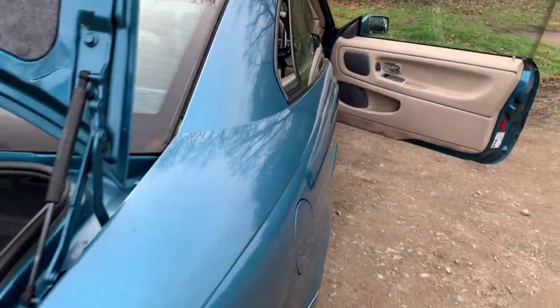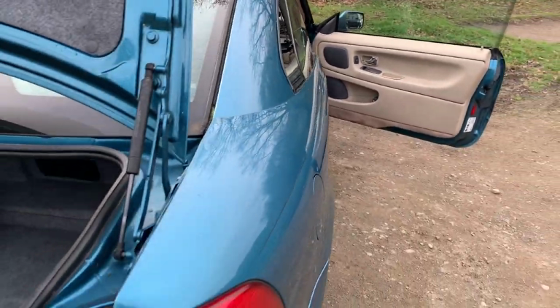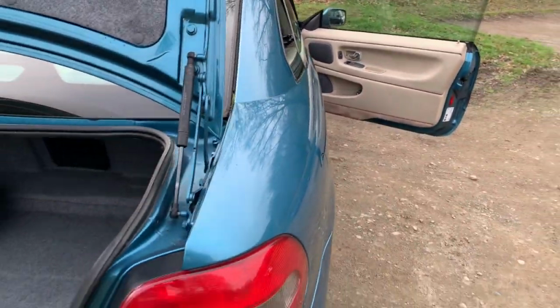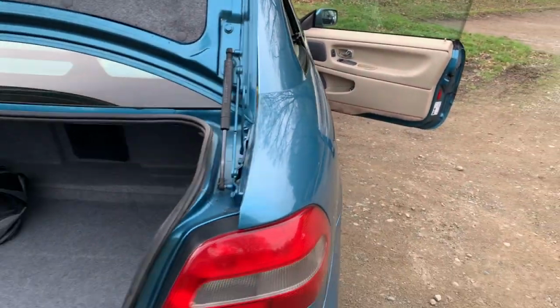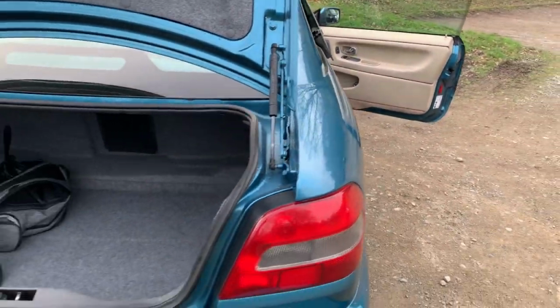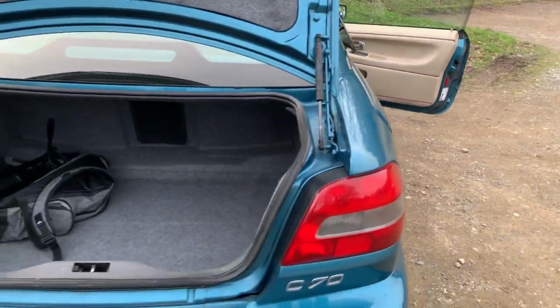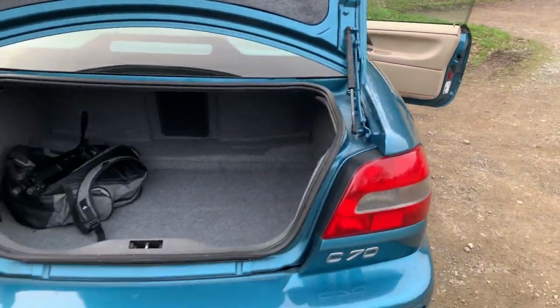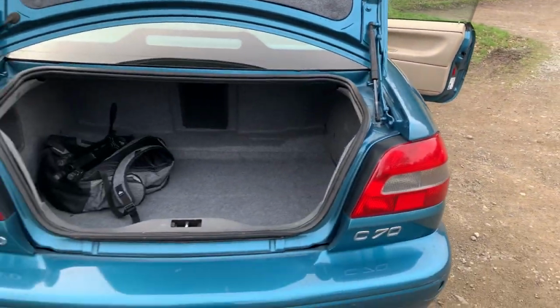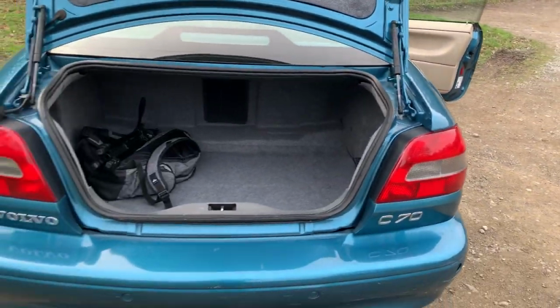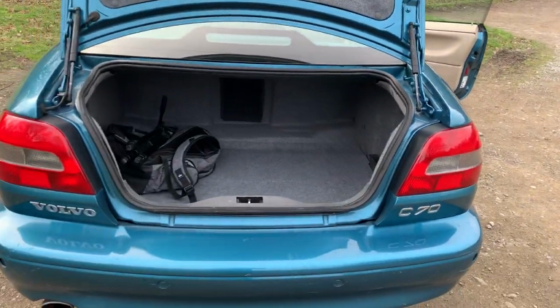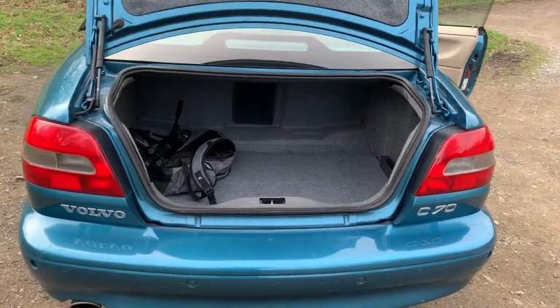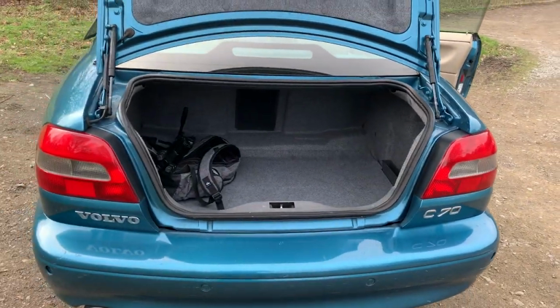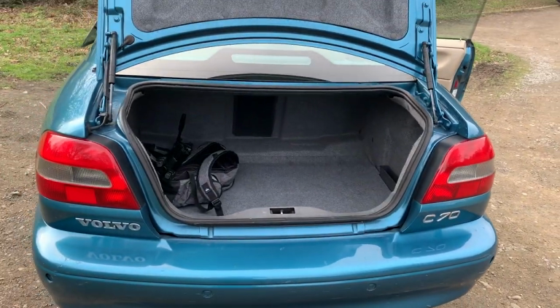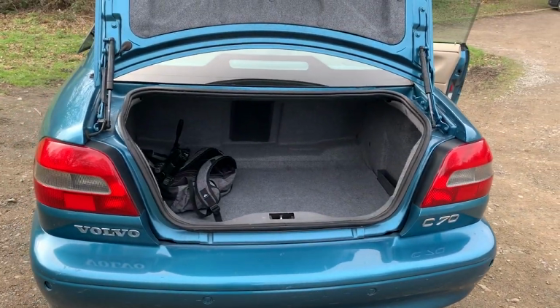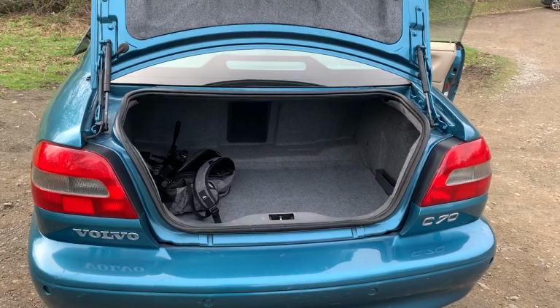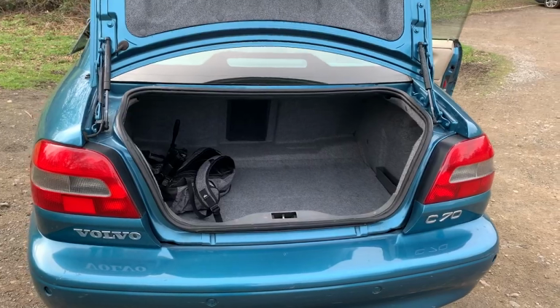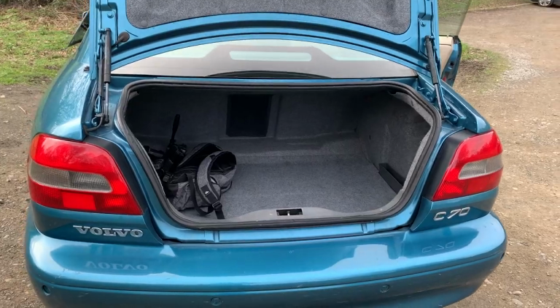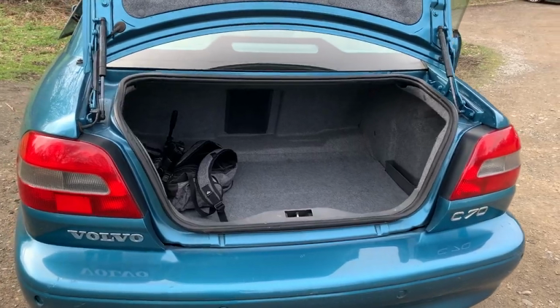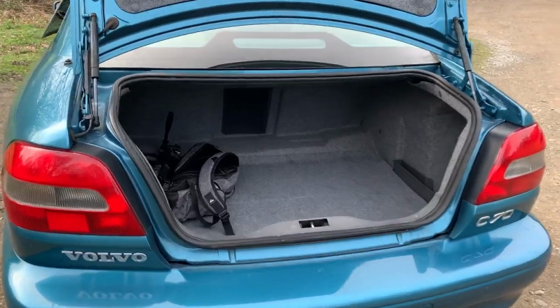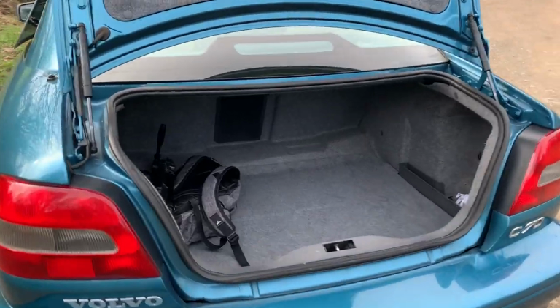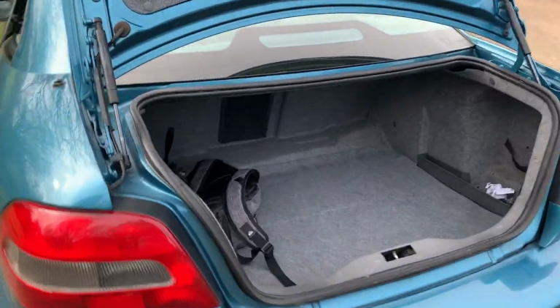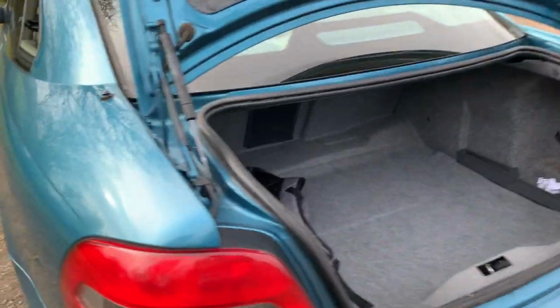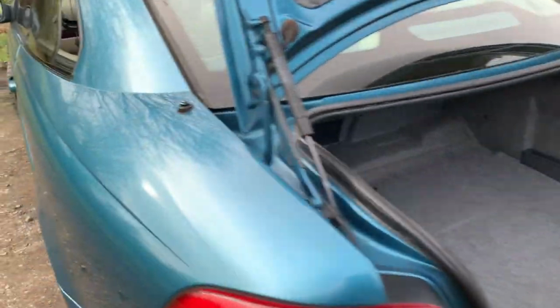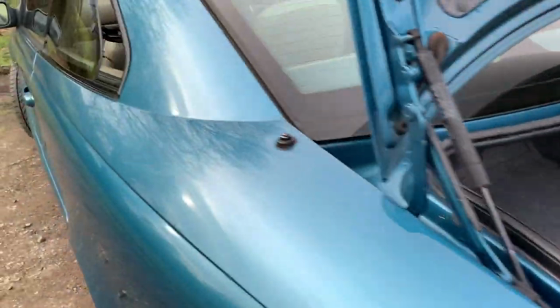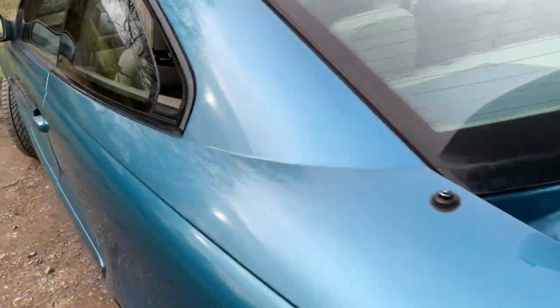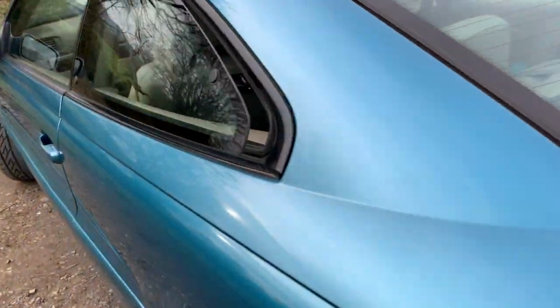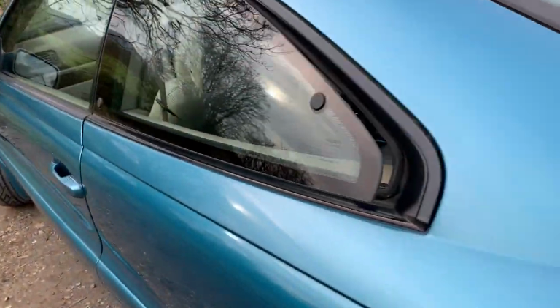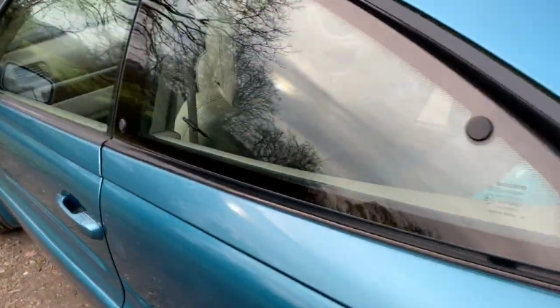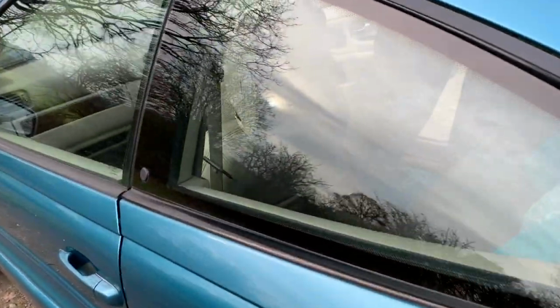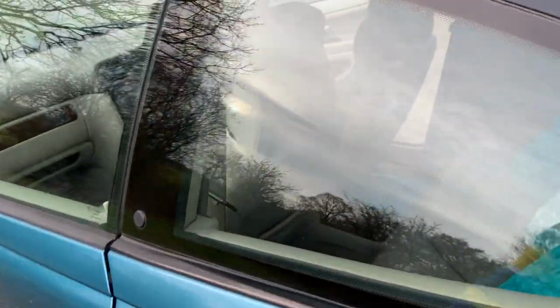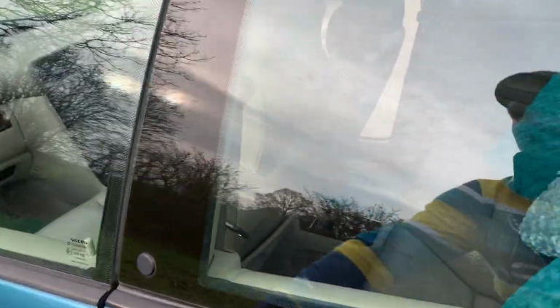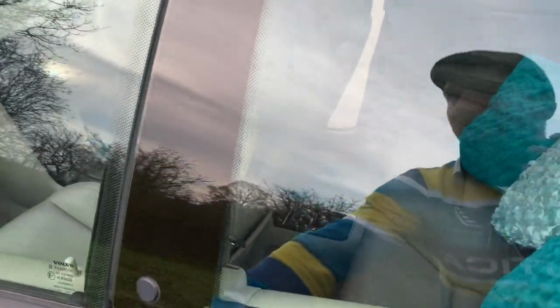Also look how big the boot is. That is huge. I'm not going to try and fit through the ski hatch this time.